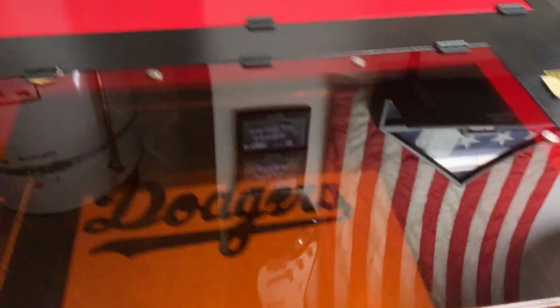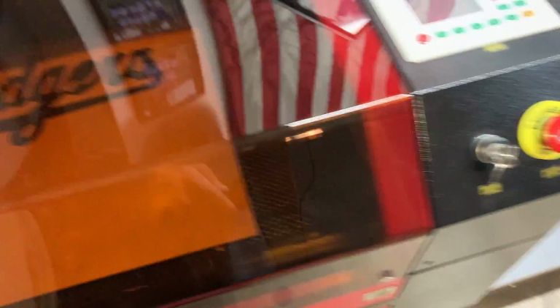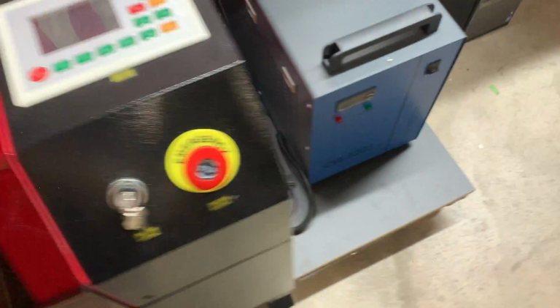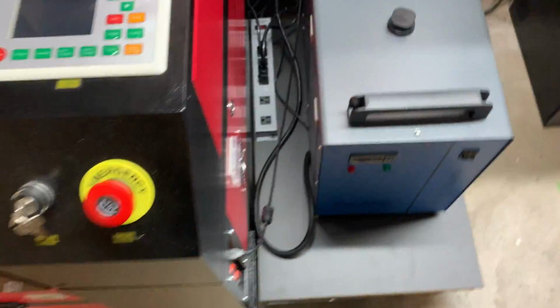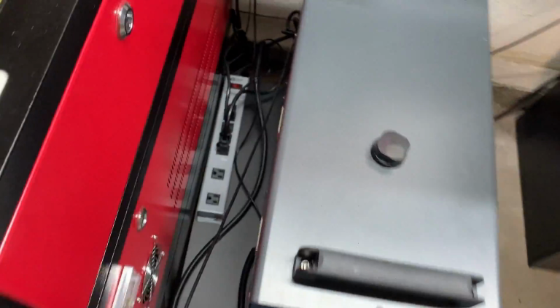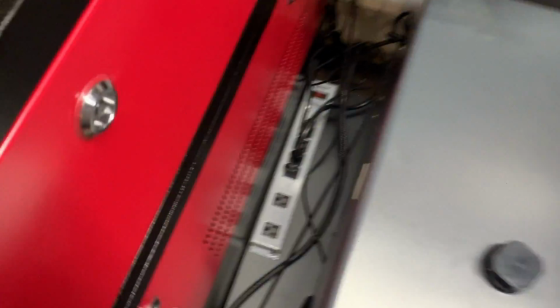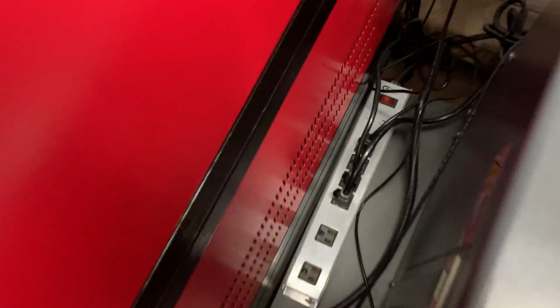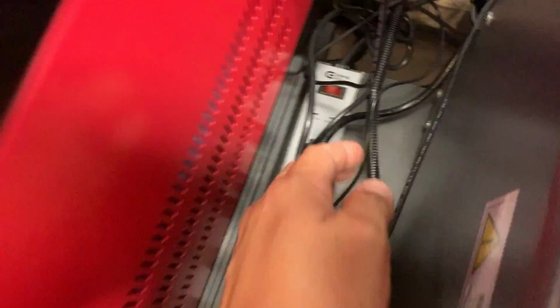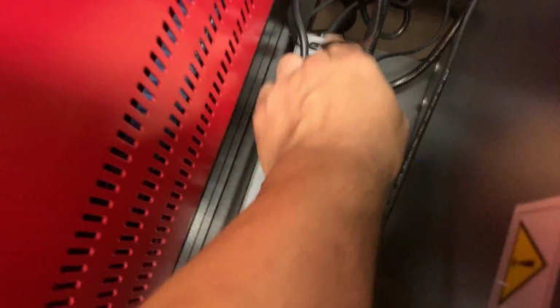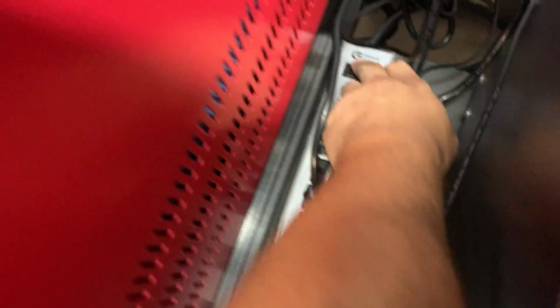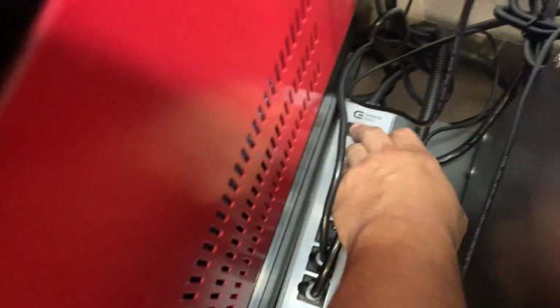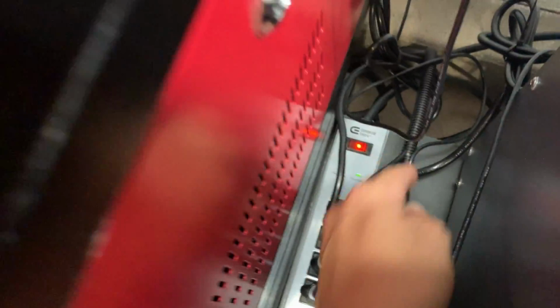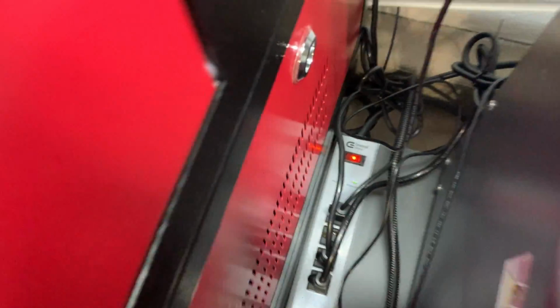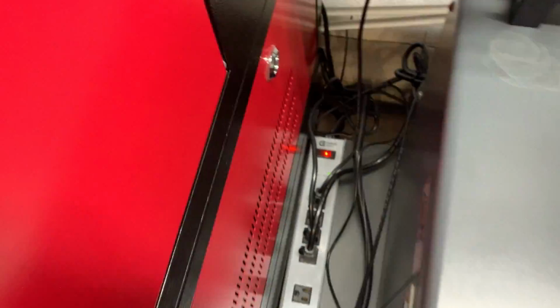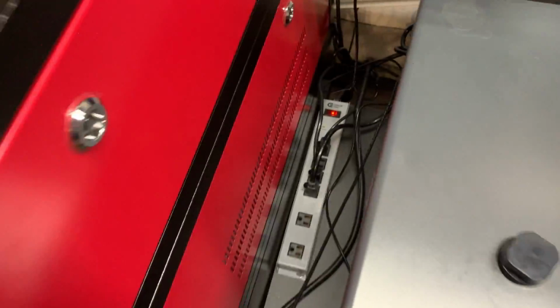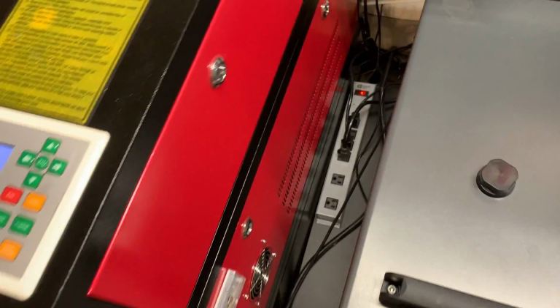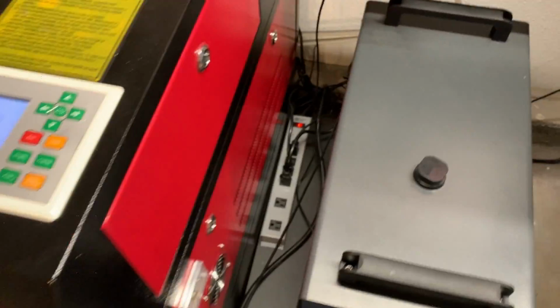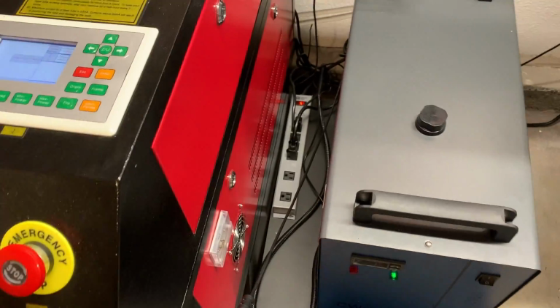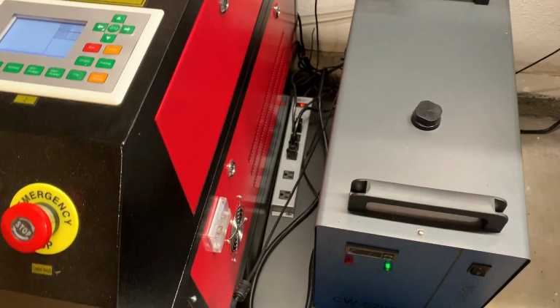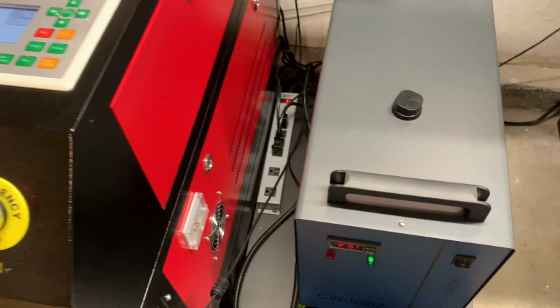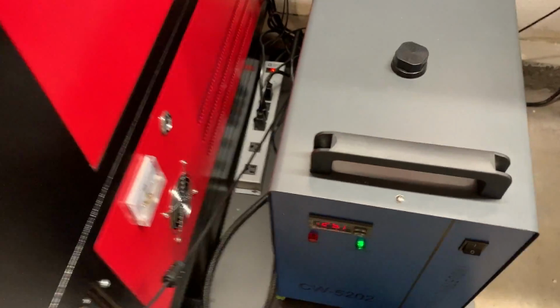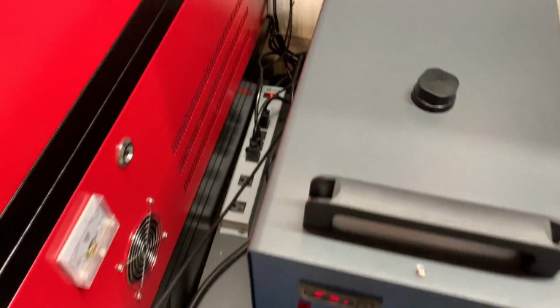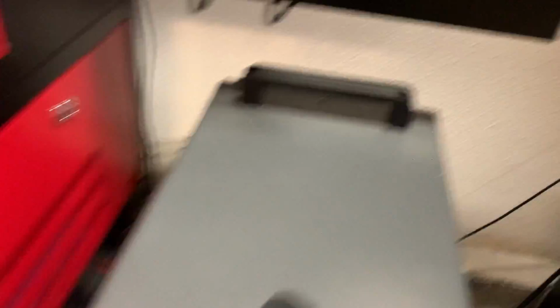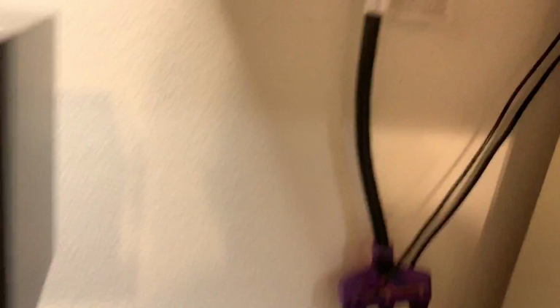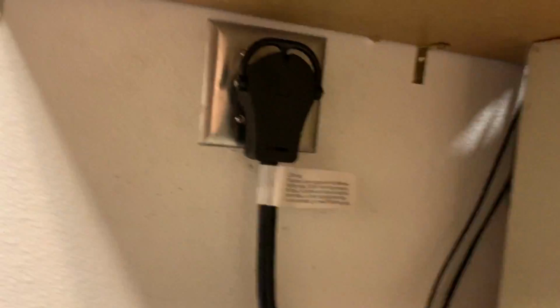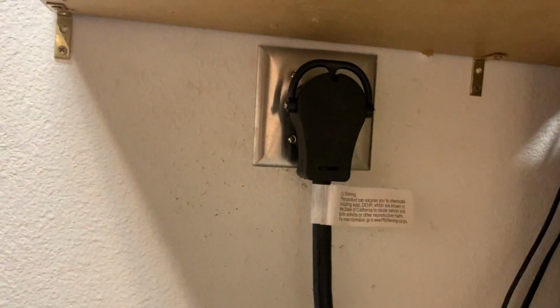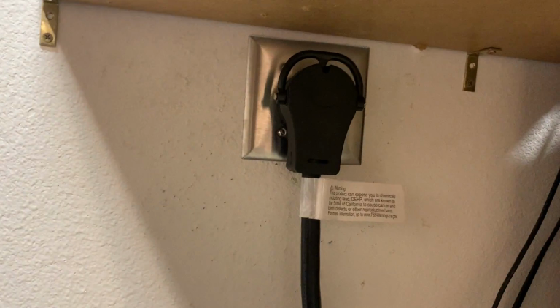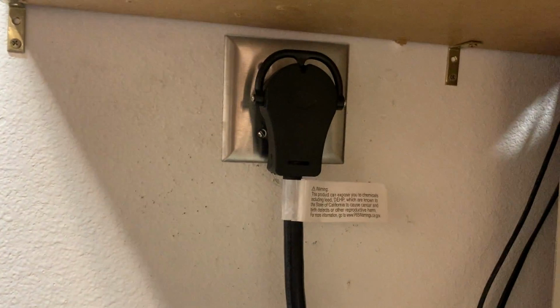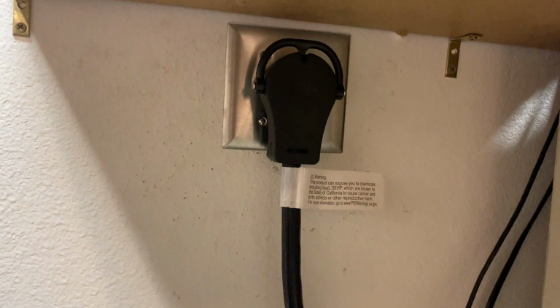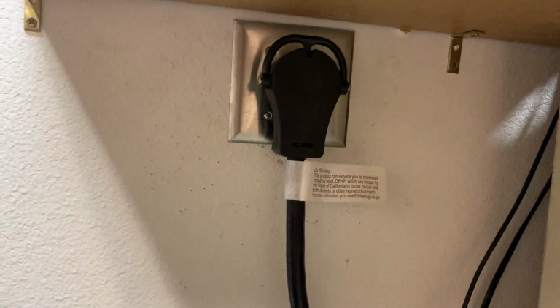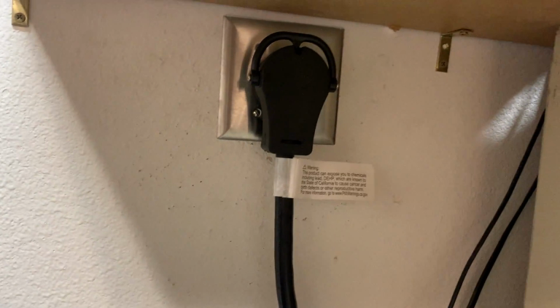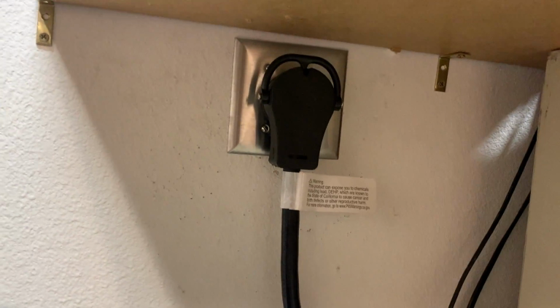I have everything based off of one power supply, which is running off of a NEMA 14-50, 50-amp outlet.